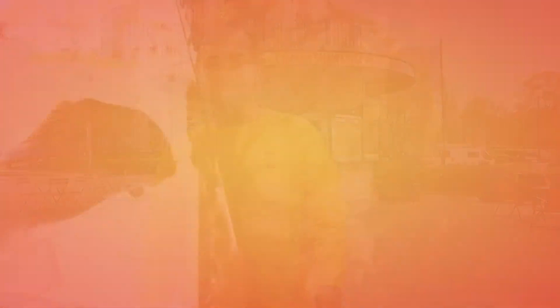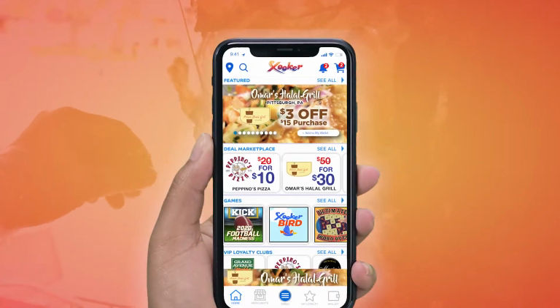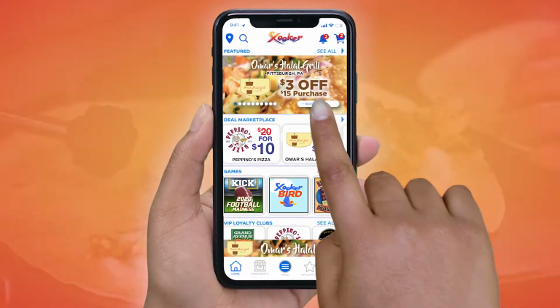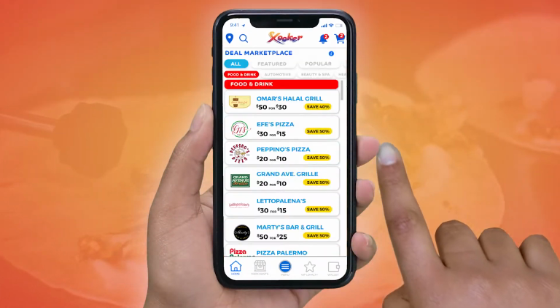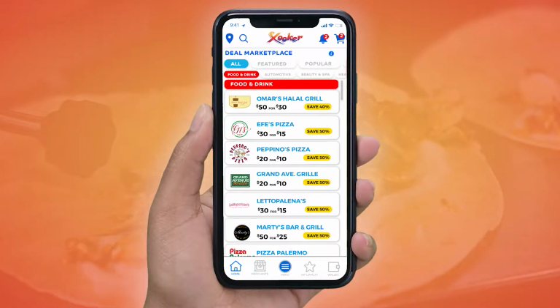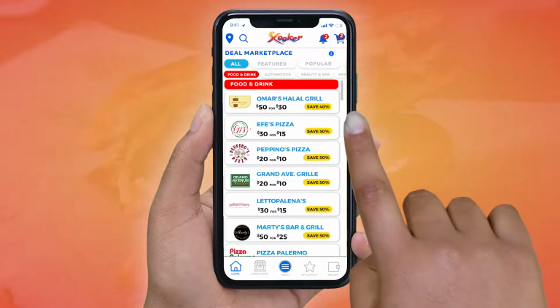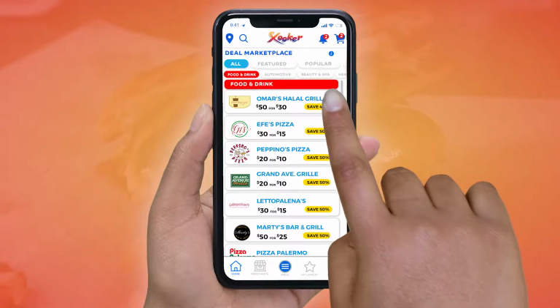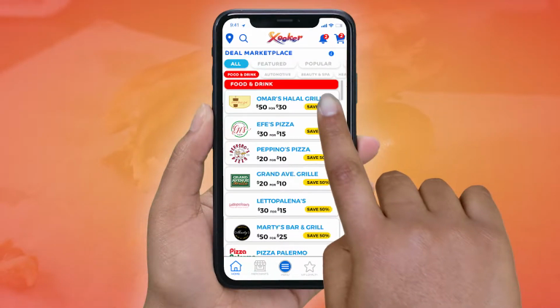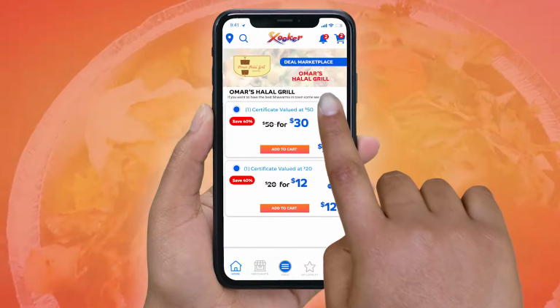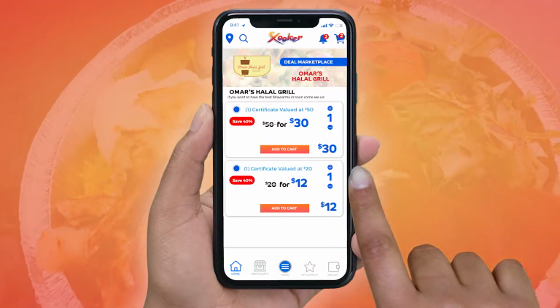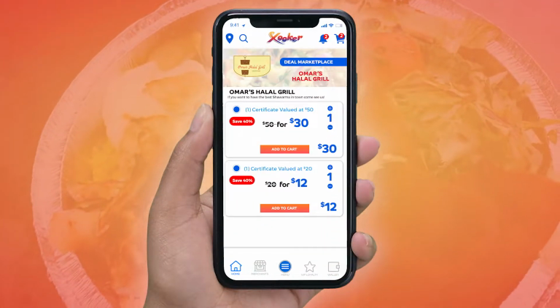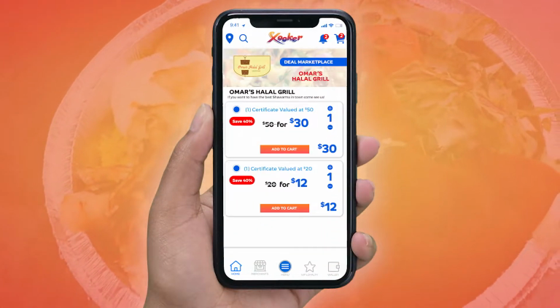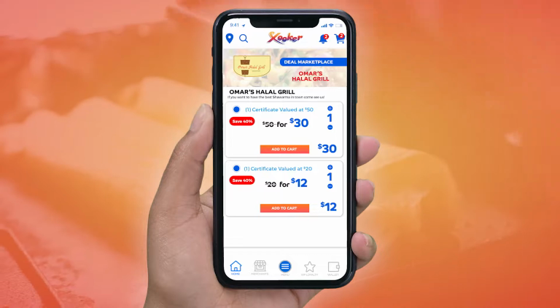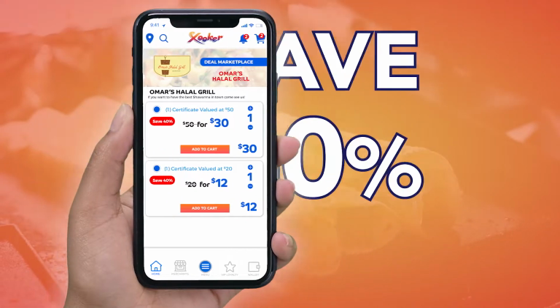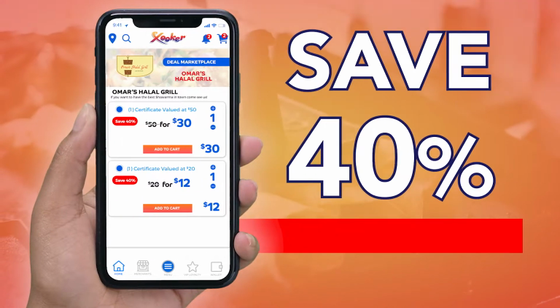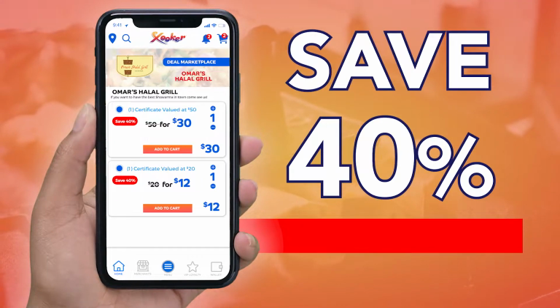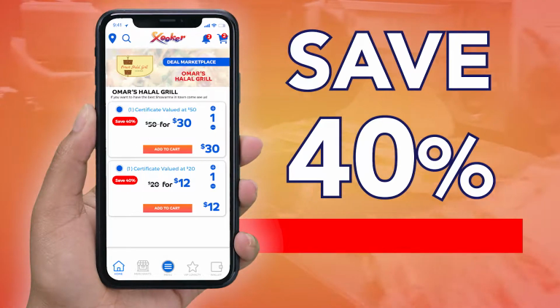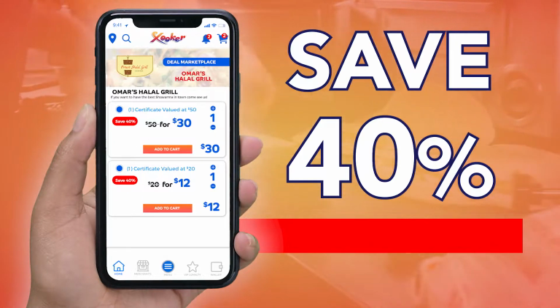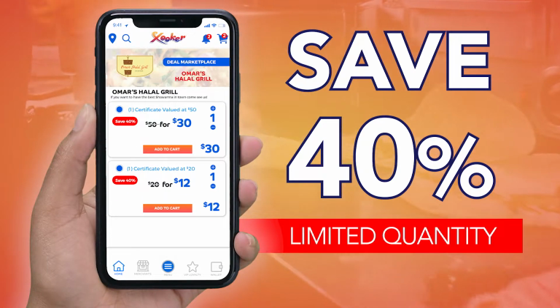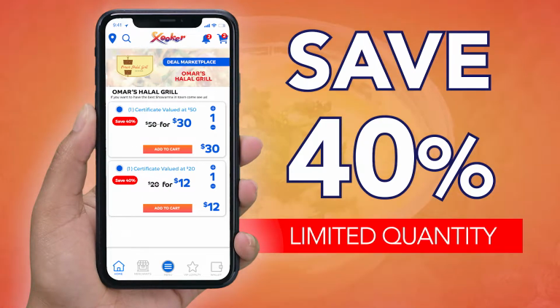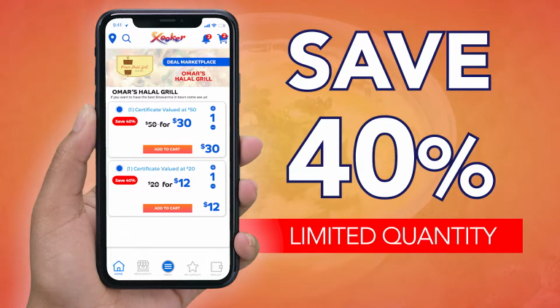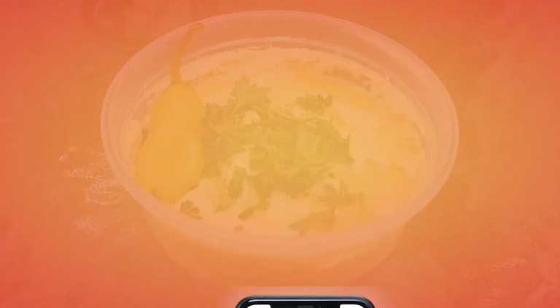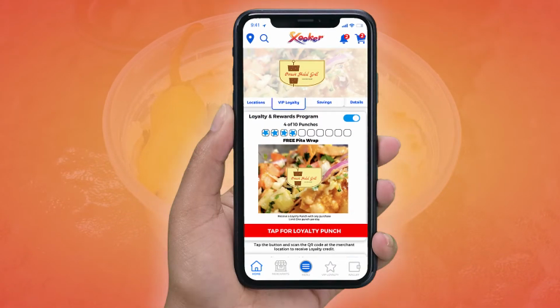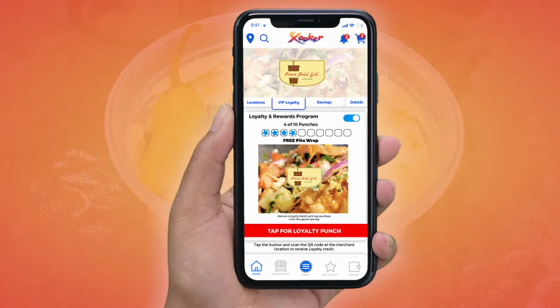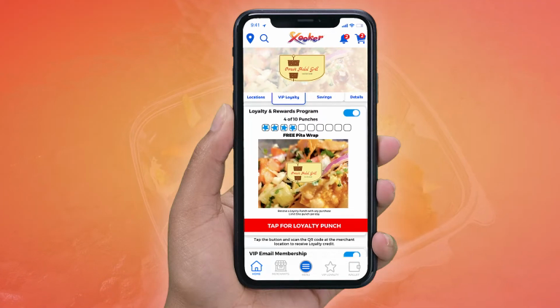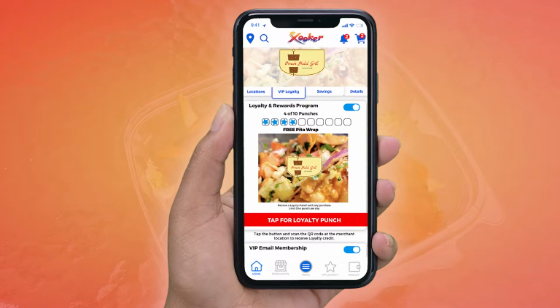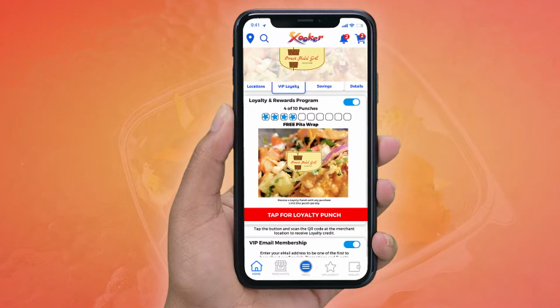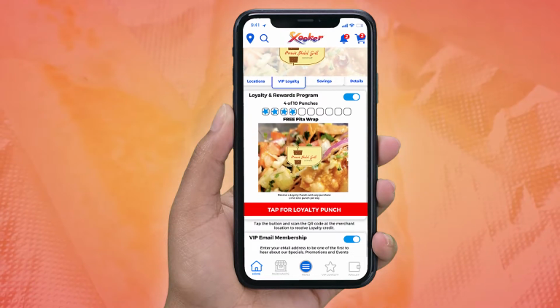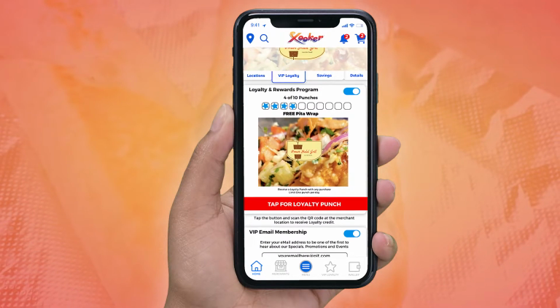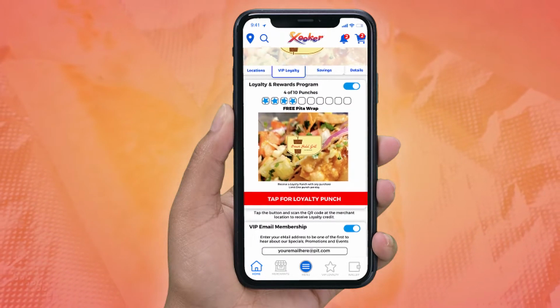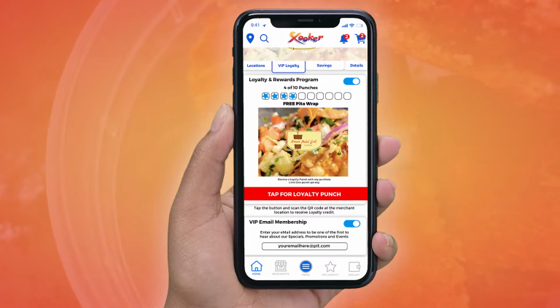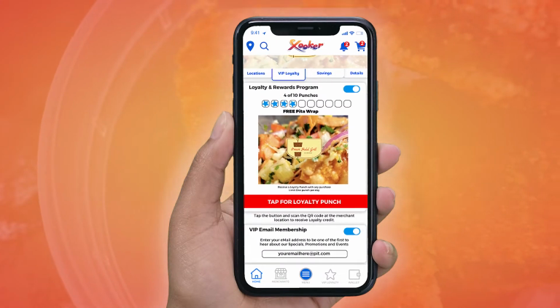Go to the Deal Marketplace section of the free Zooker app, select their deal and save. Purchase the deal and save 40% while knowing you're helping a local restaurant. While on the Zooker app, join their VIP loyalty club and receive exclusive offers via email and text message.